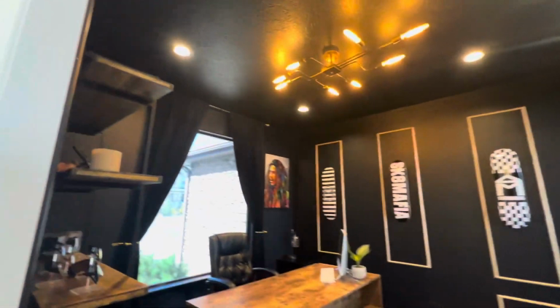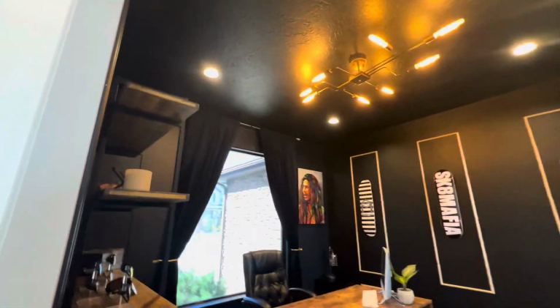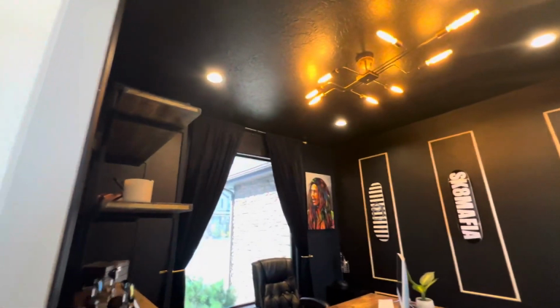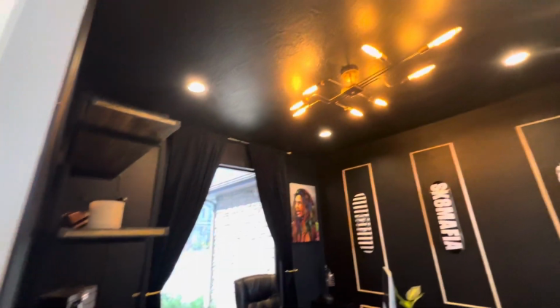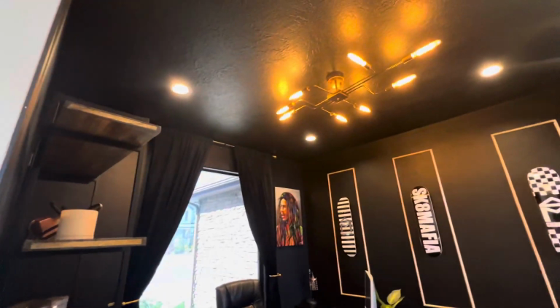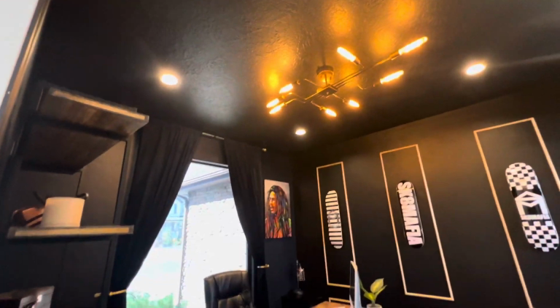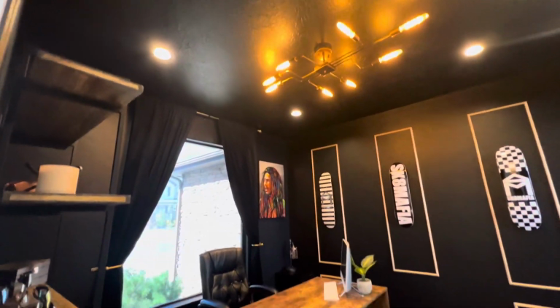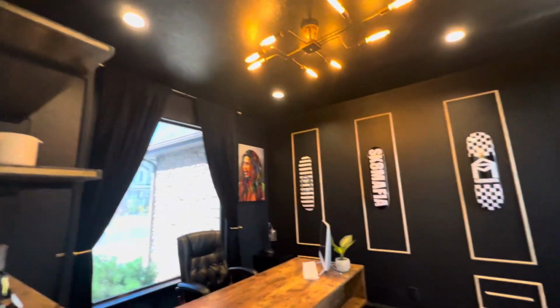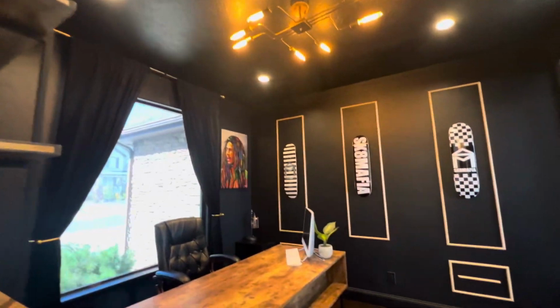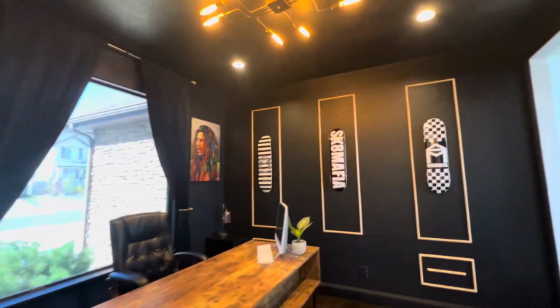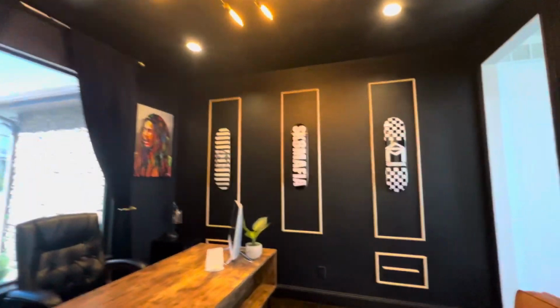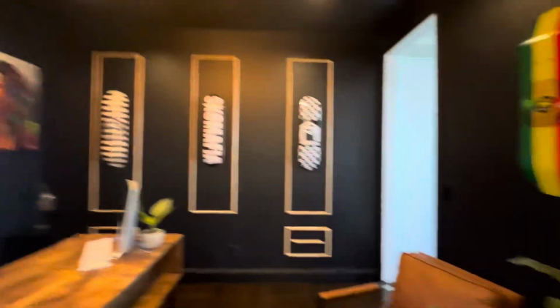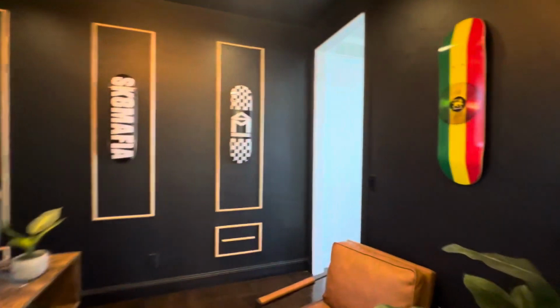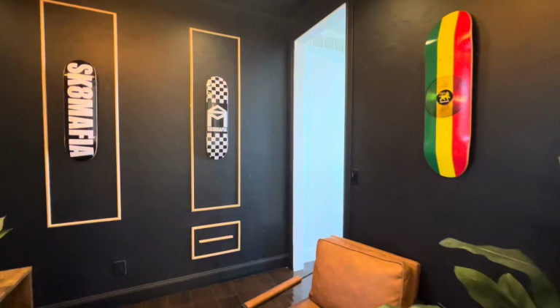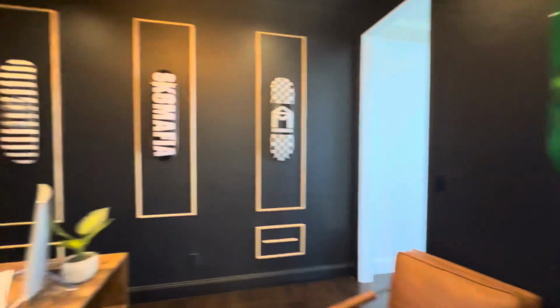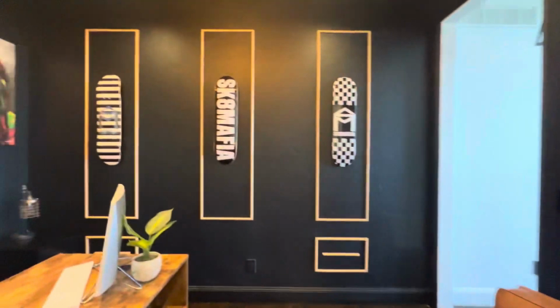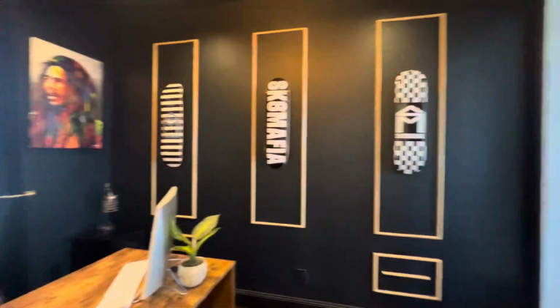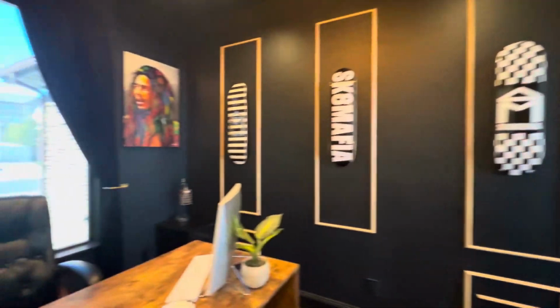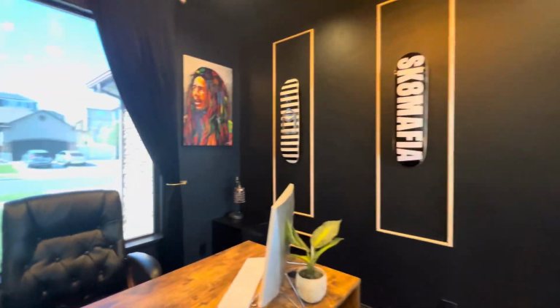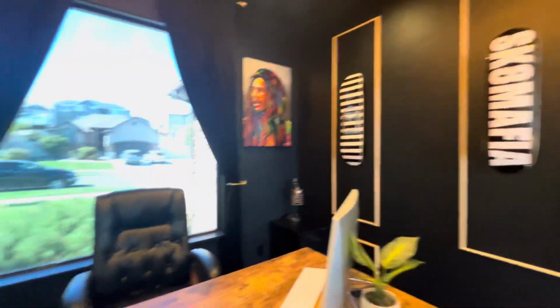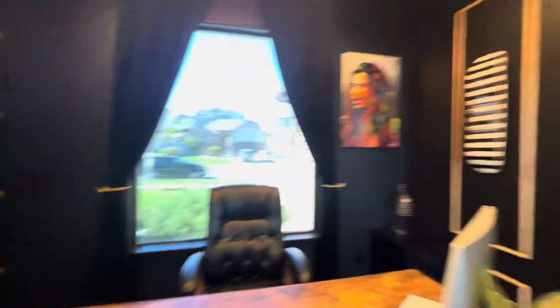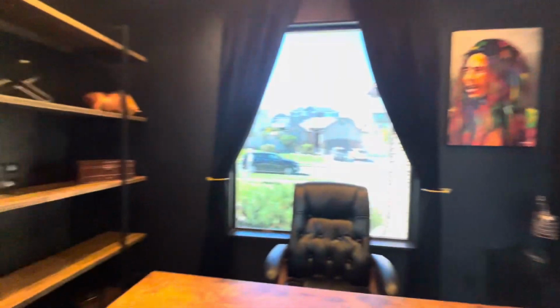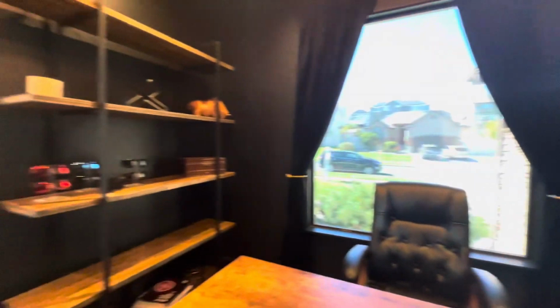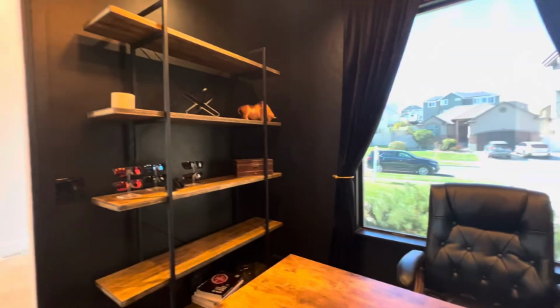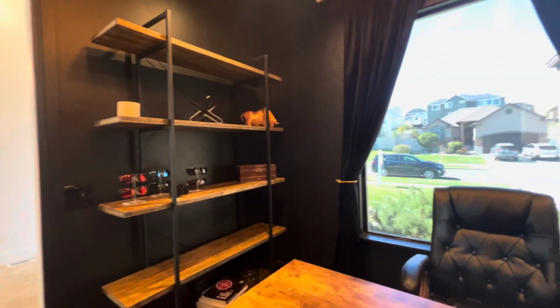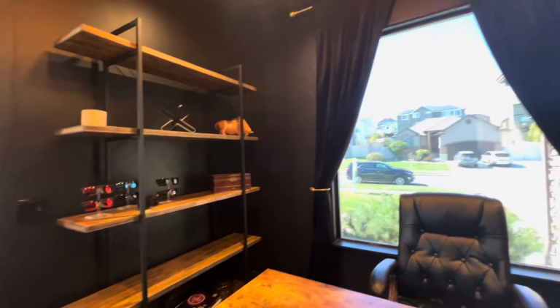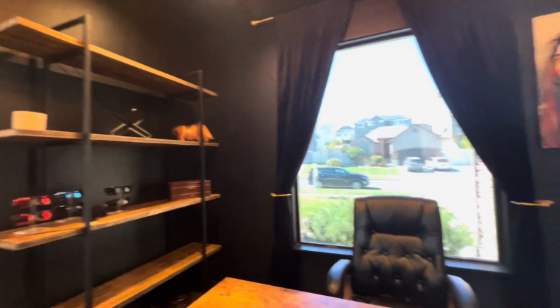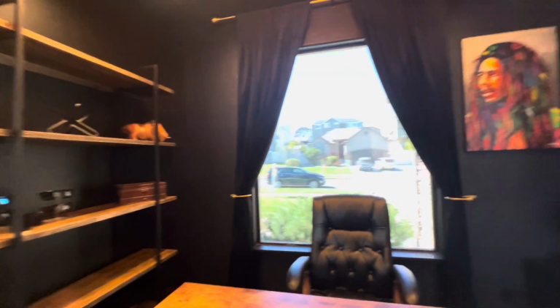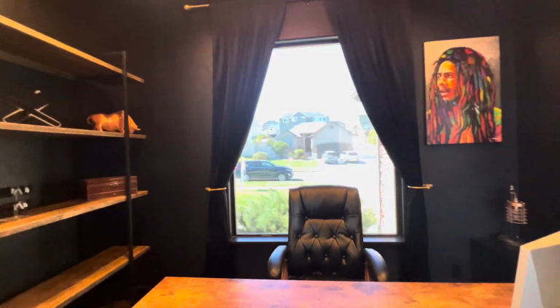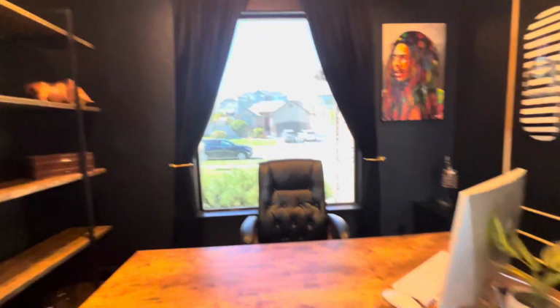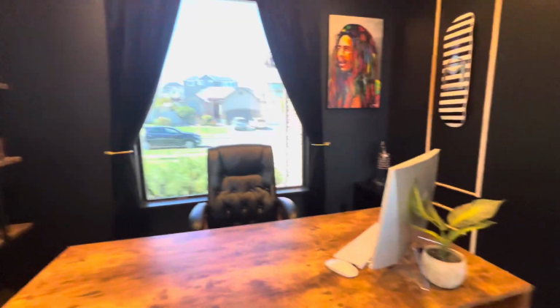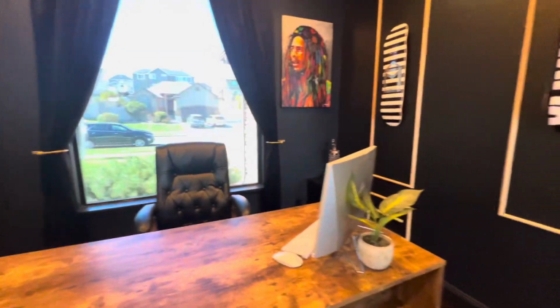They've done the all-black, which some people love, some people don't love. I think in this case they've done it really nicely.